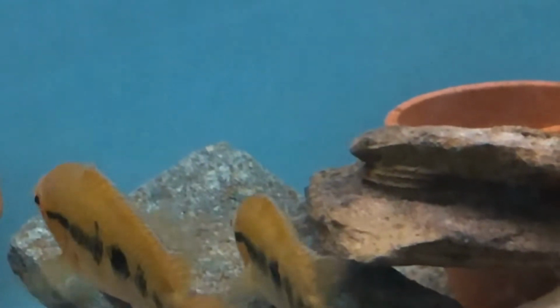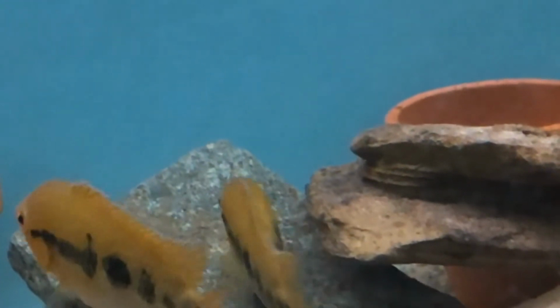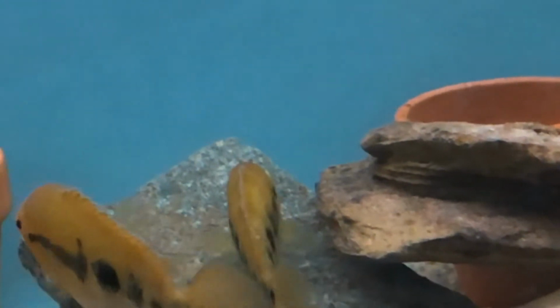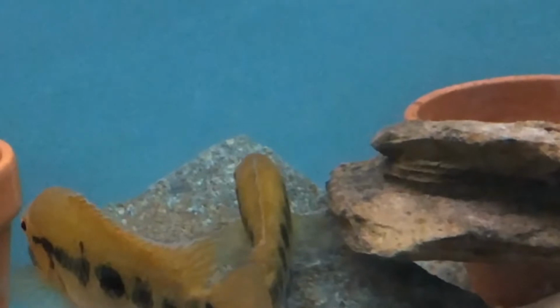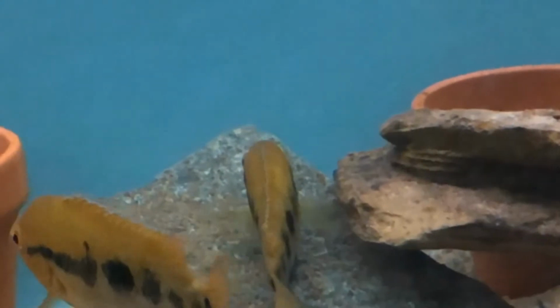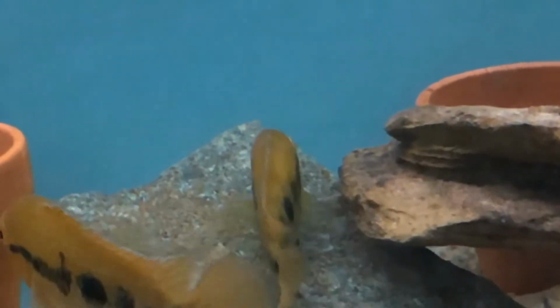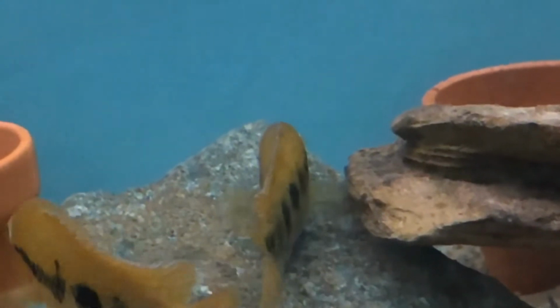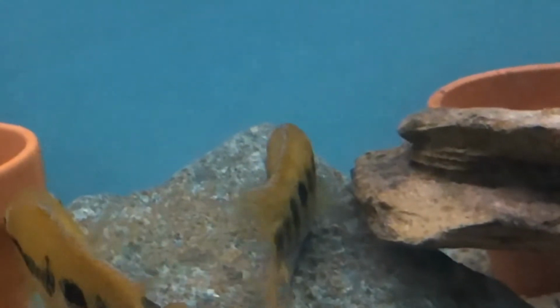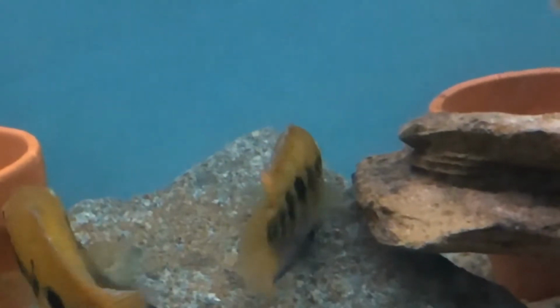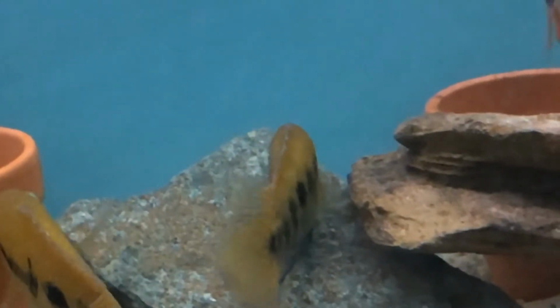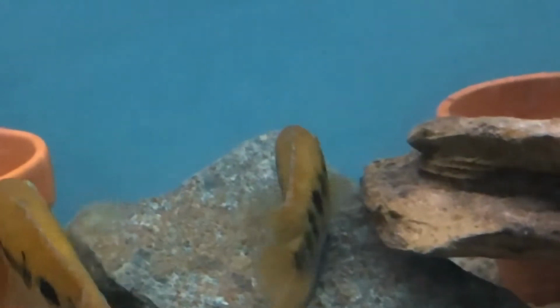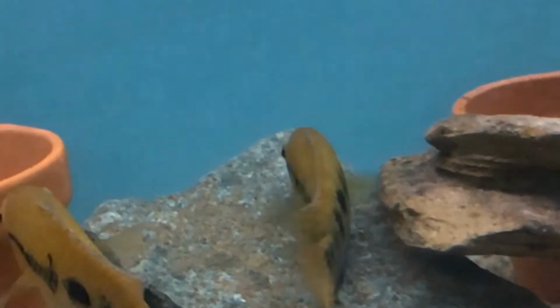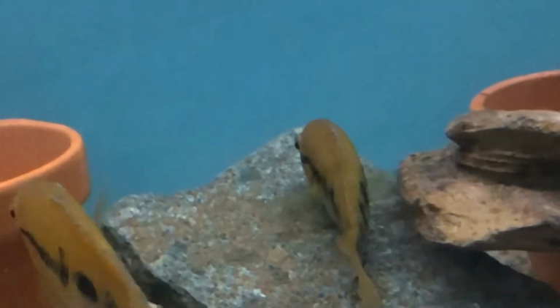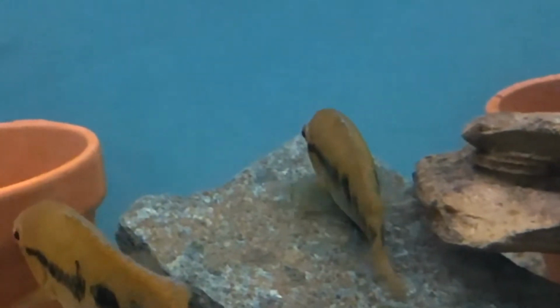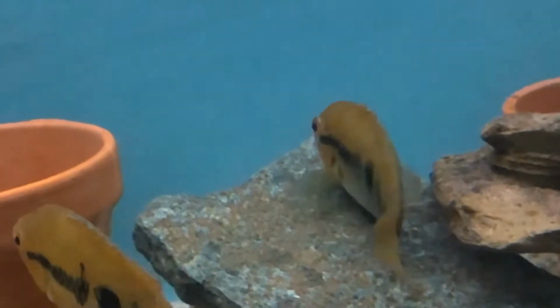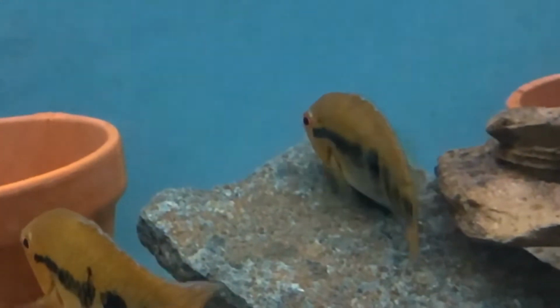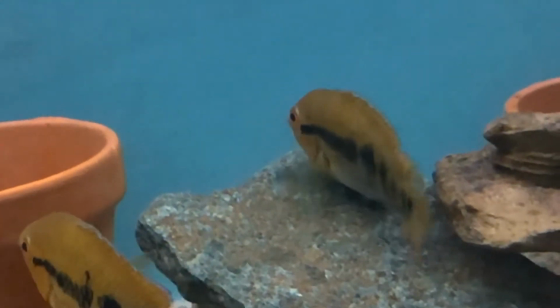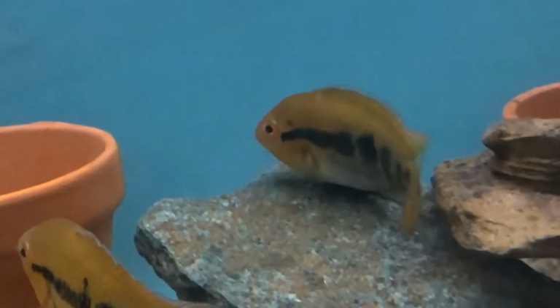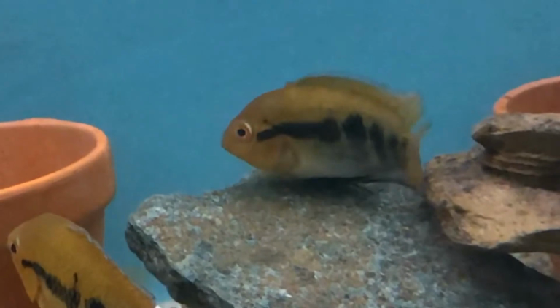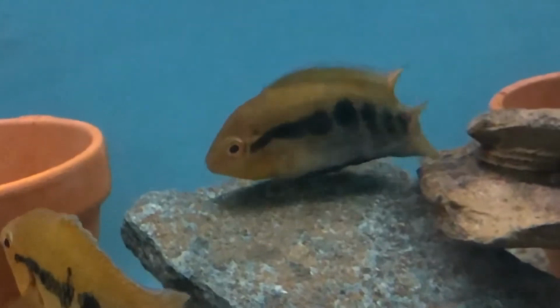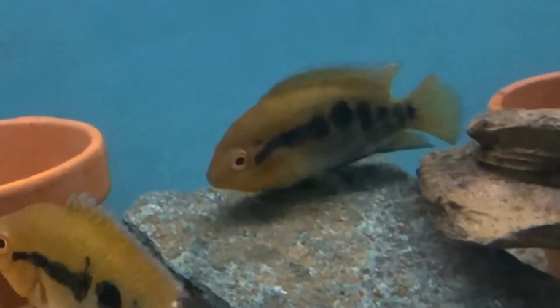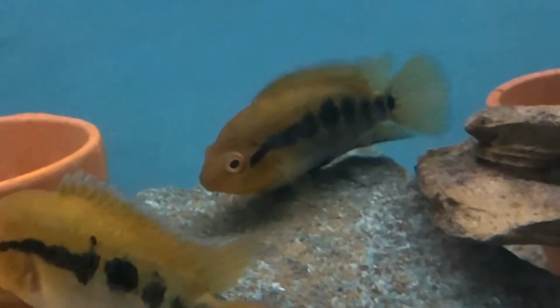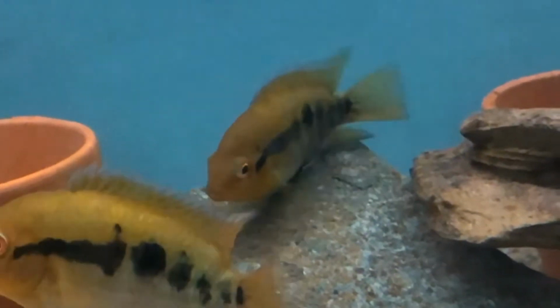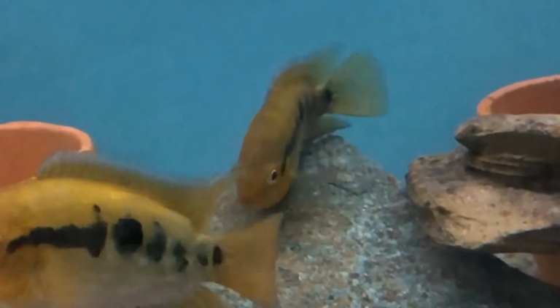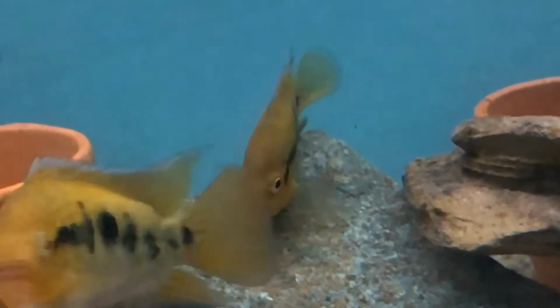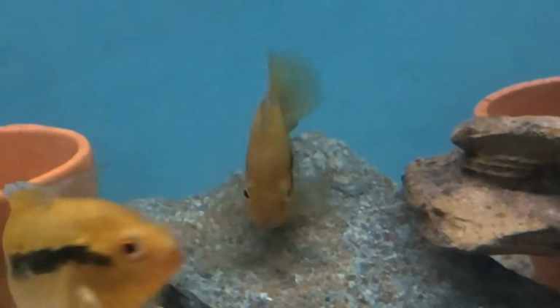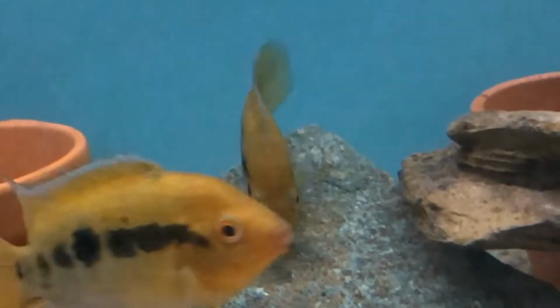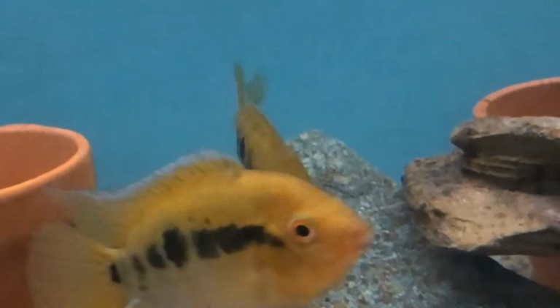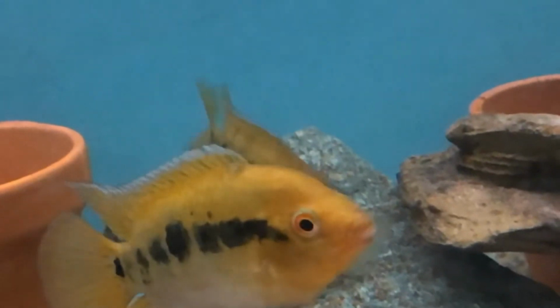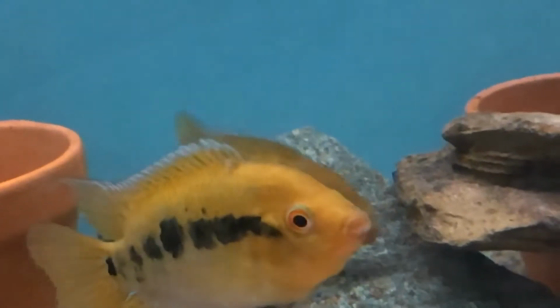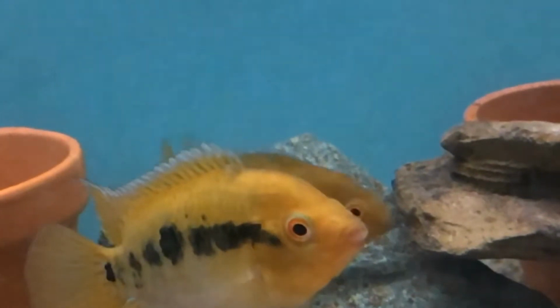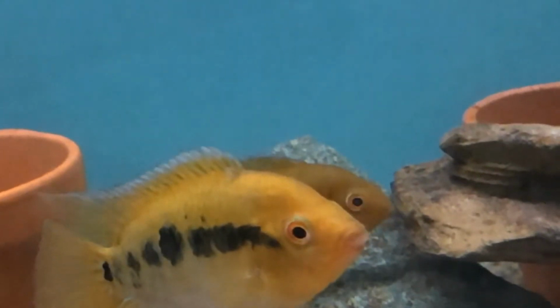Here's the female laying her eggs. The male will come across quite quickly and fertilize the eggs. If any of the eggs aren't fertilized, the female will normally pick them off.